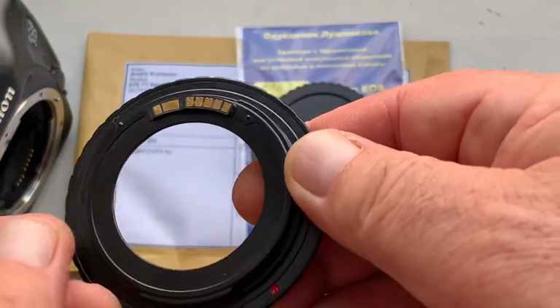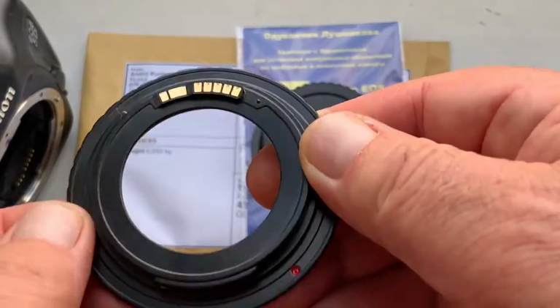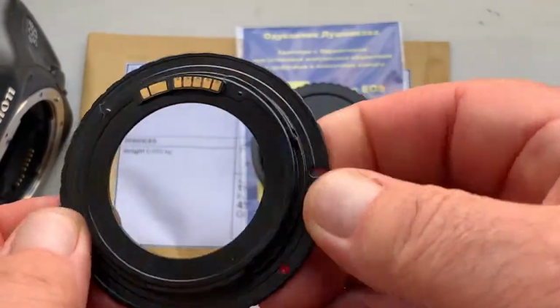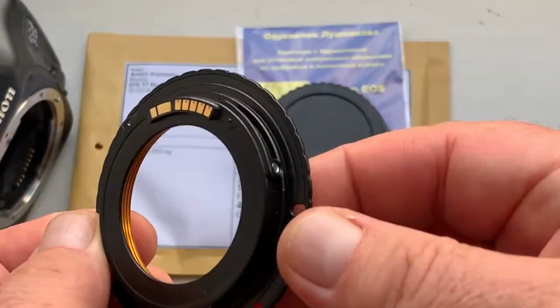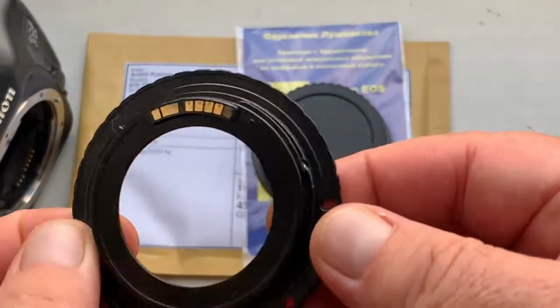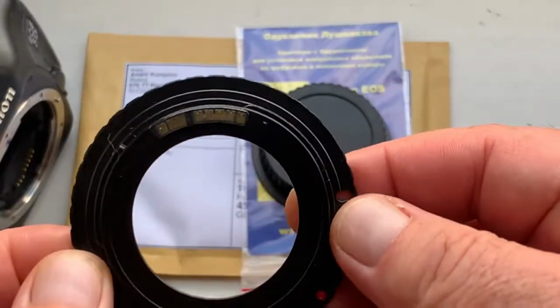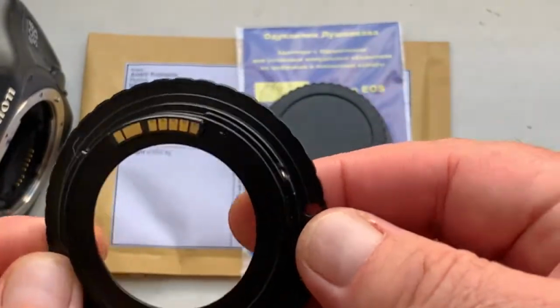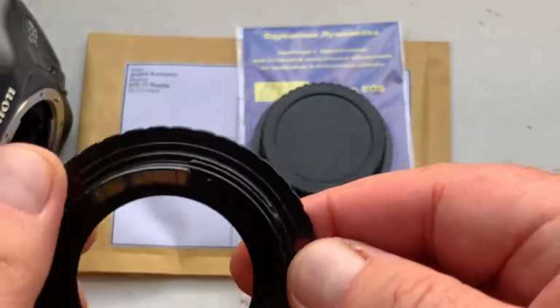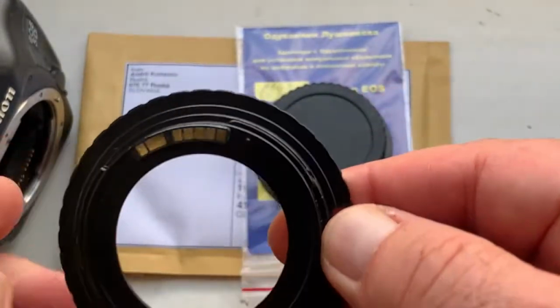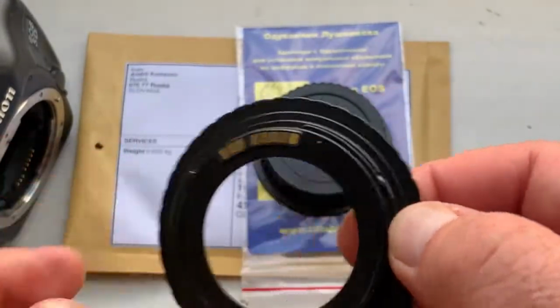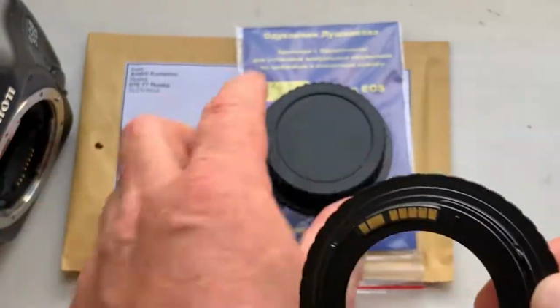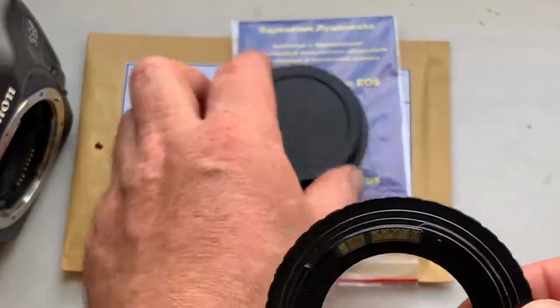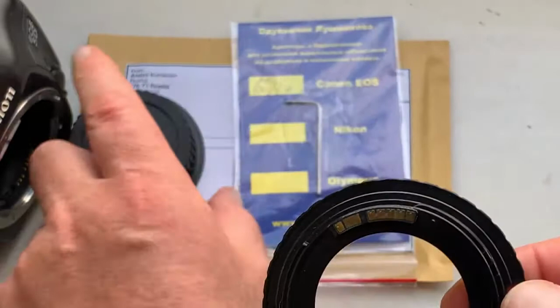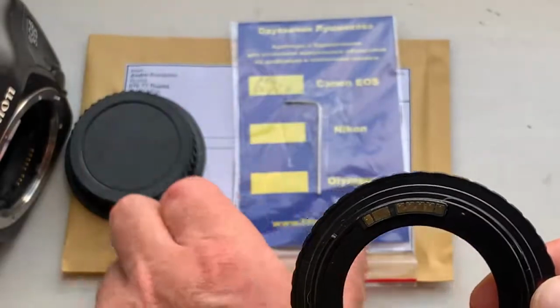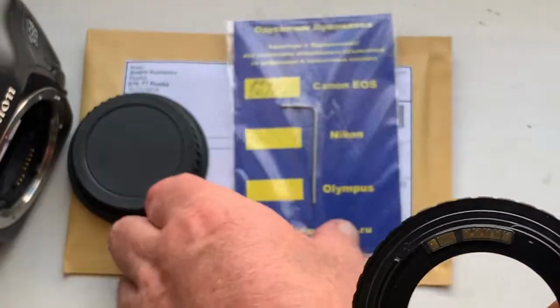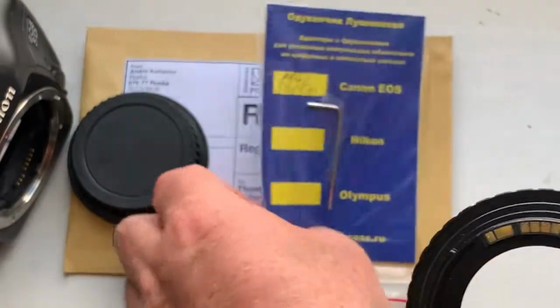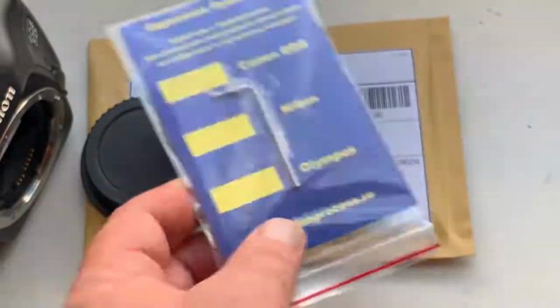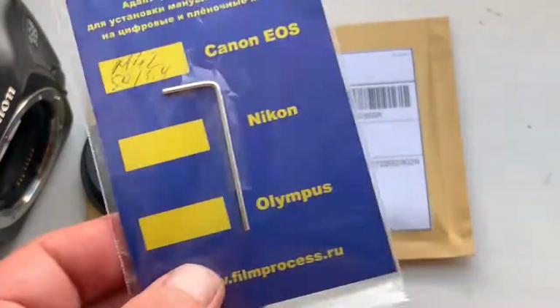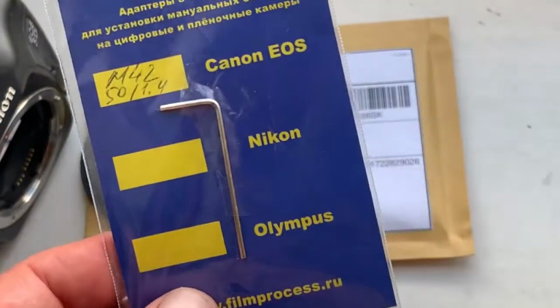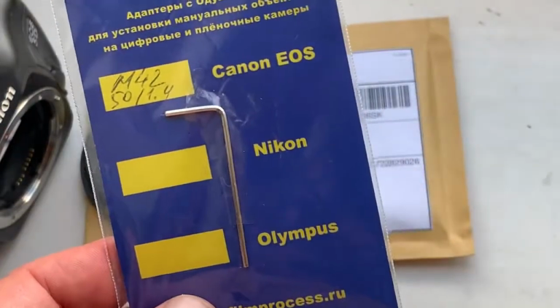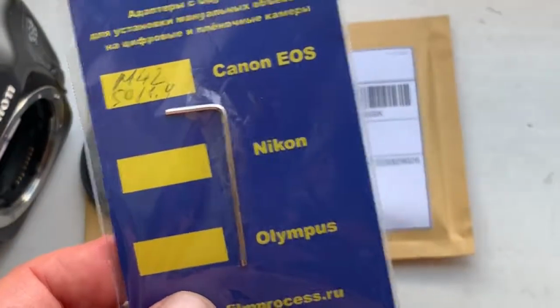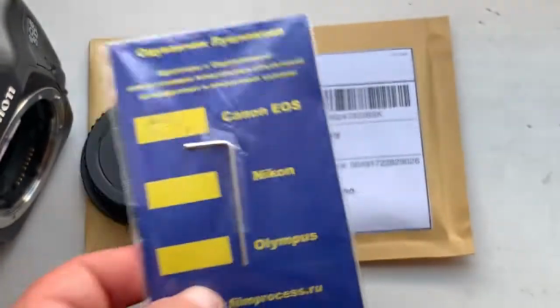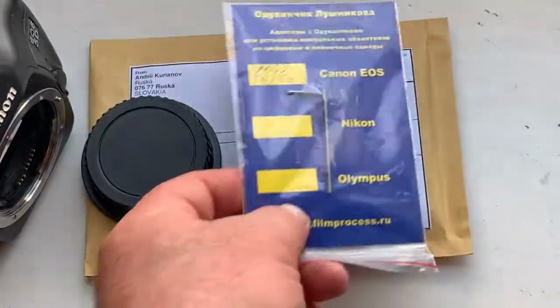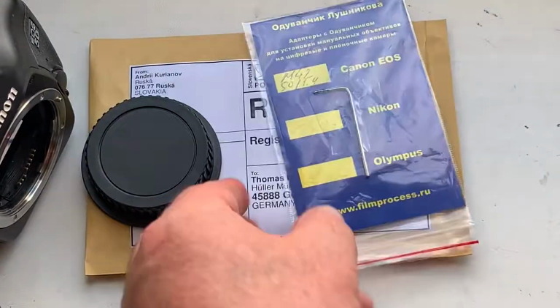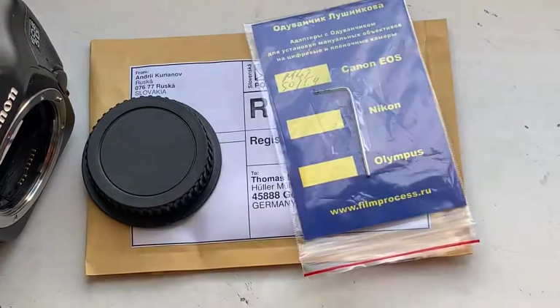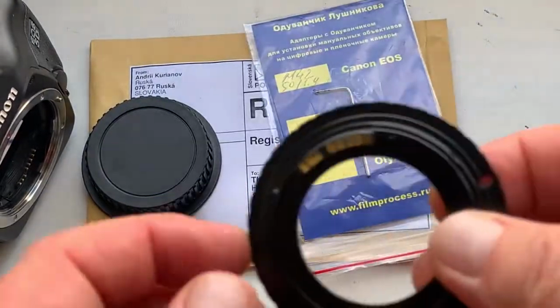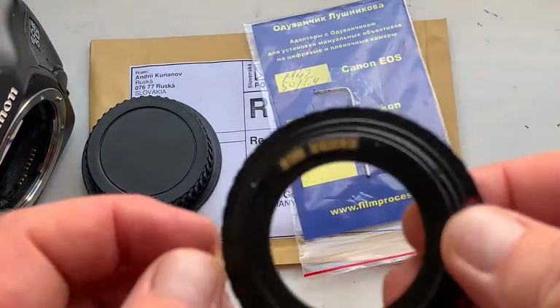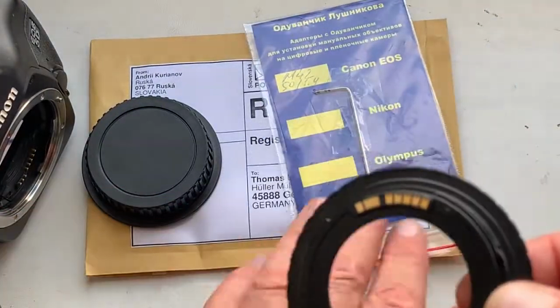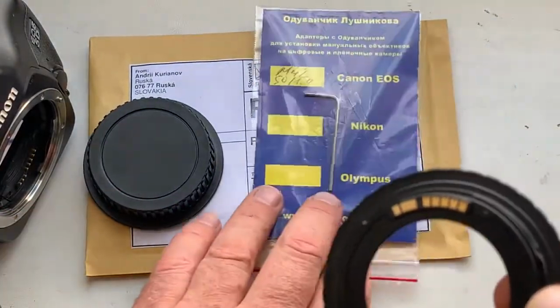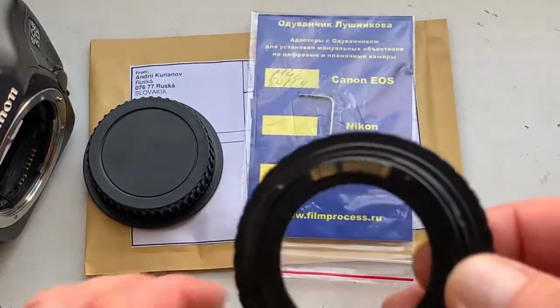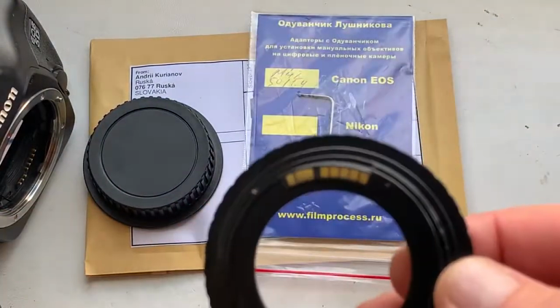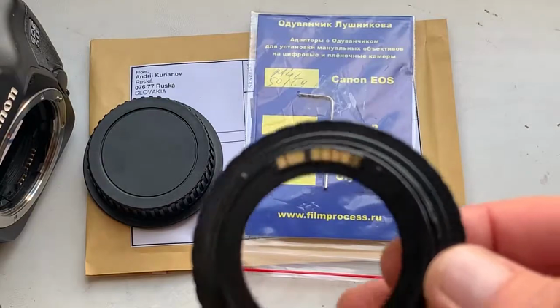Look, this is the adapter. This is the special key for adjusting the adapter on the lens.